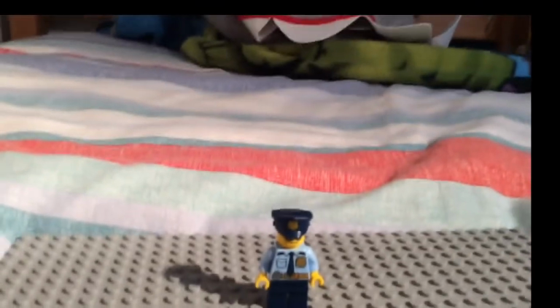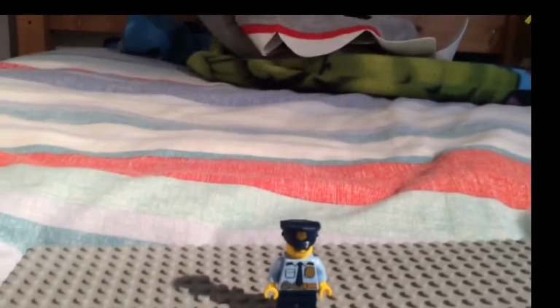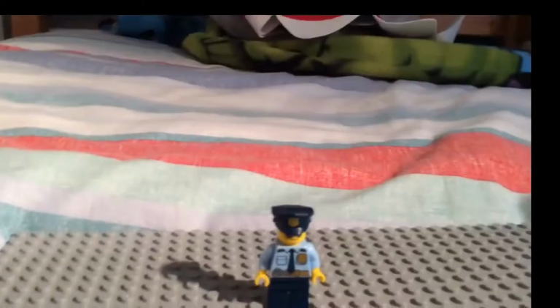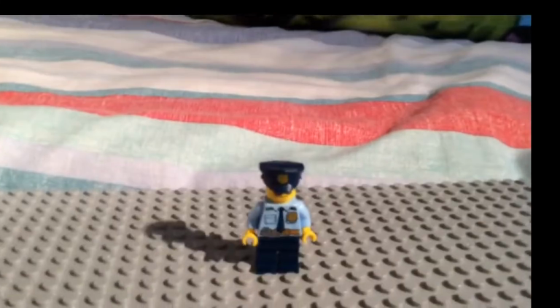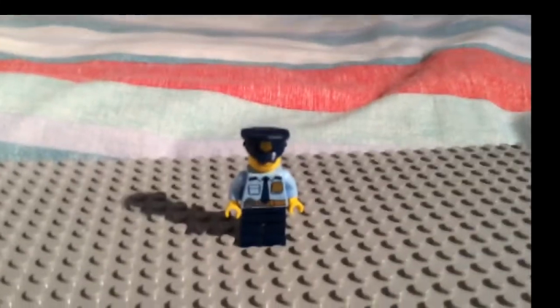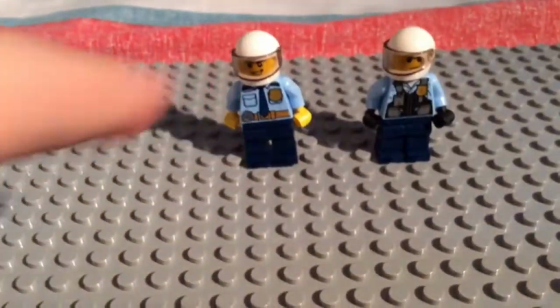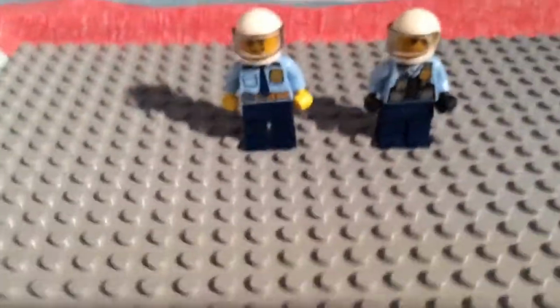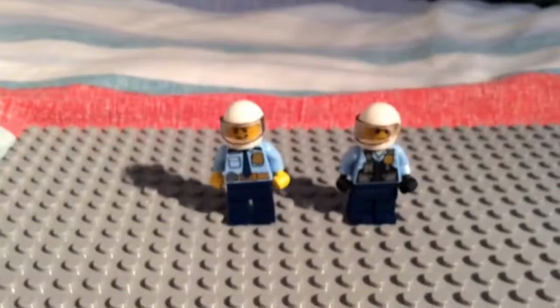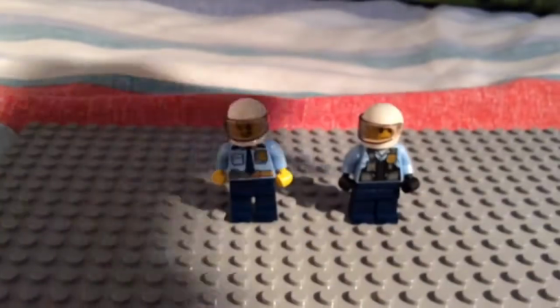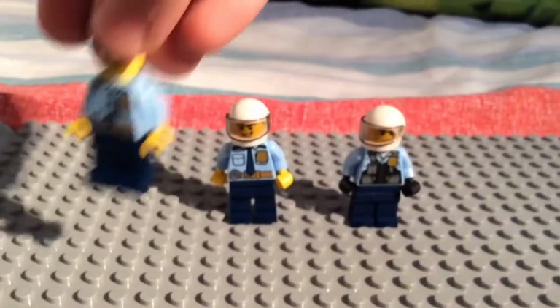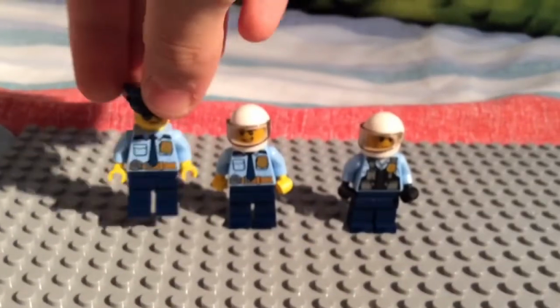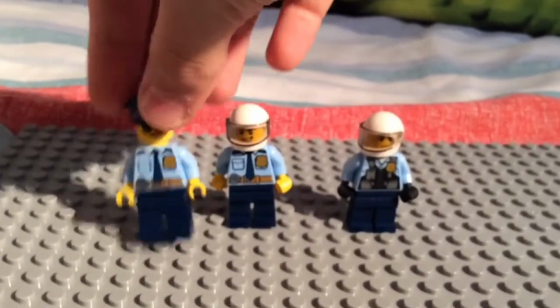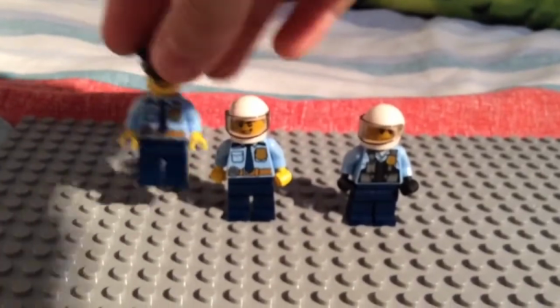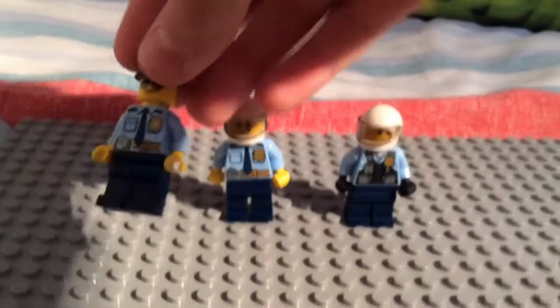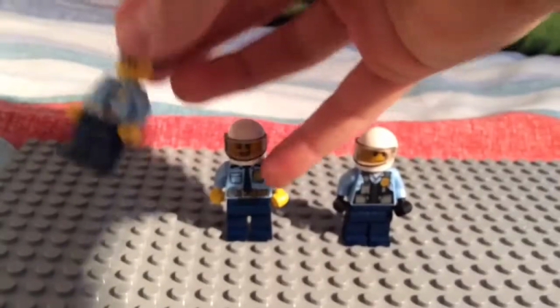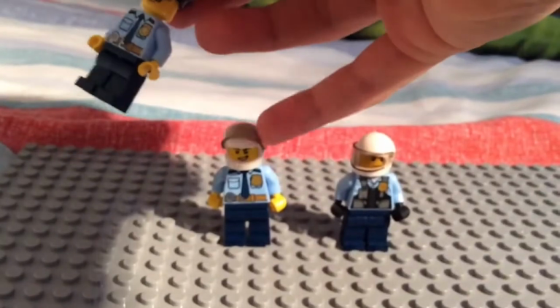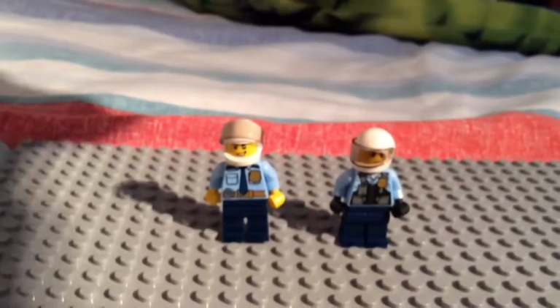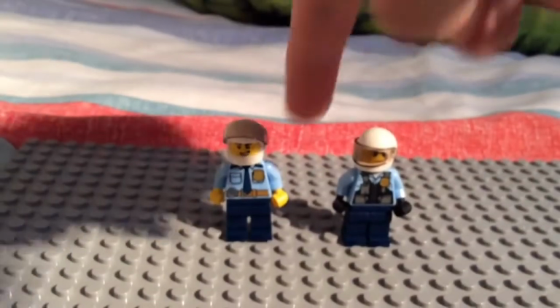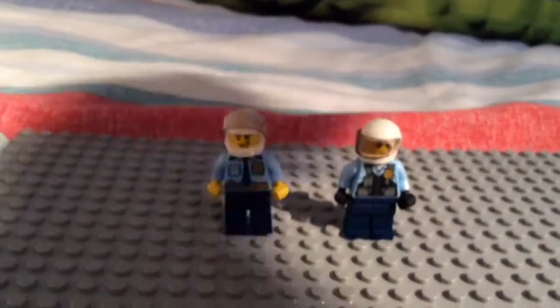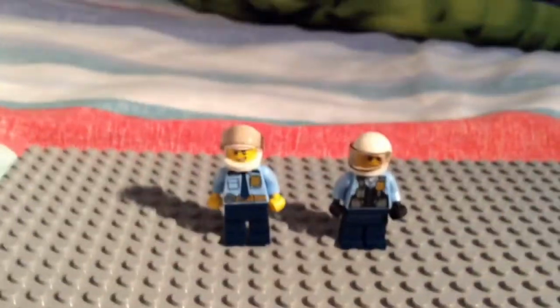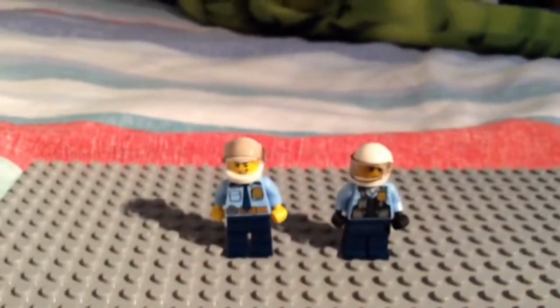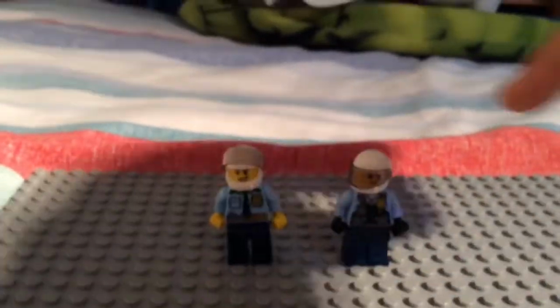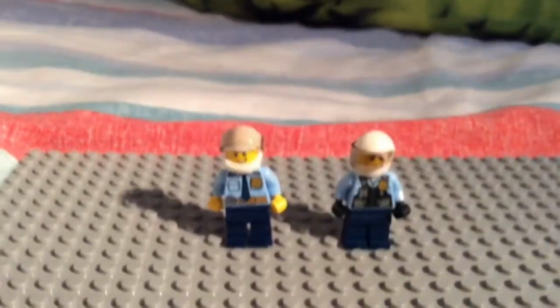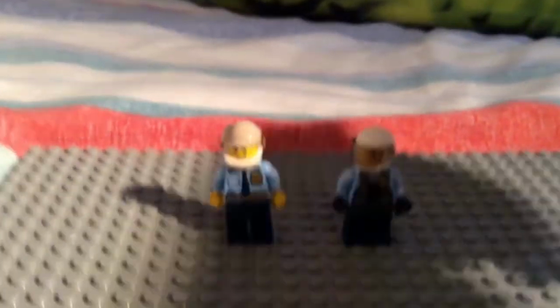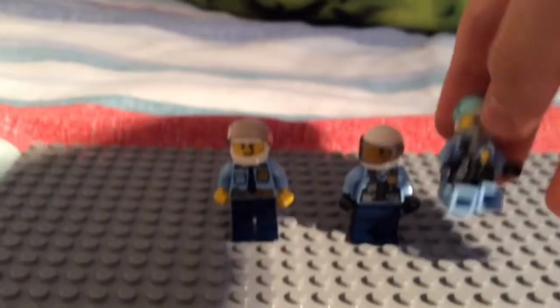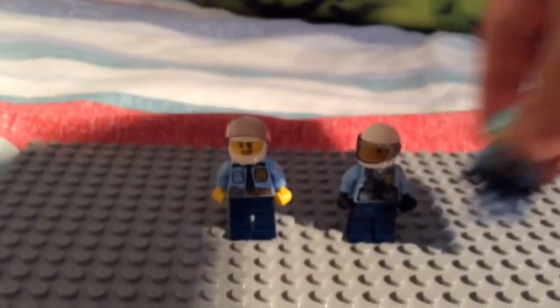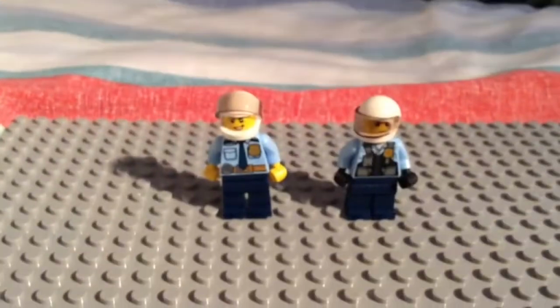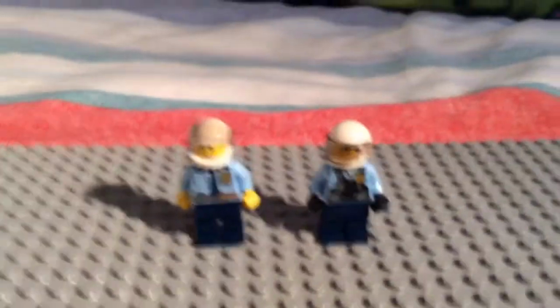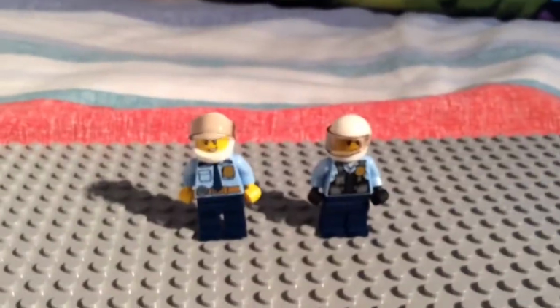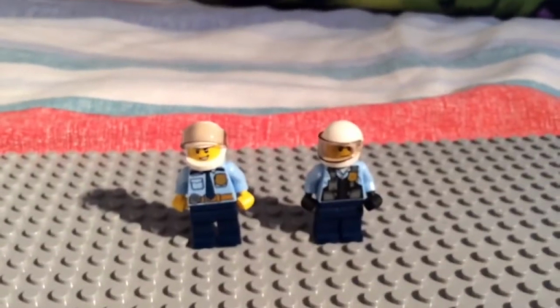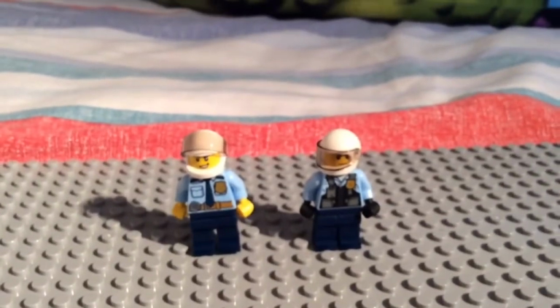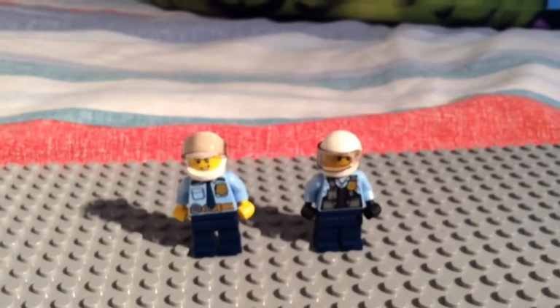We're going to move on to two motorbike drivers. This one right here has the exact same costume as this one, and they nearly wear the same thing — that's why I'm not going to show you all the details on them.